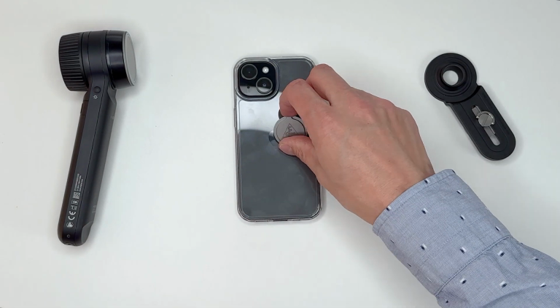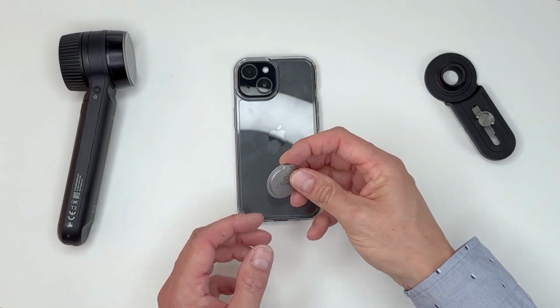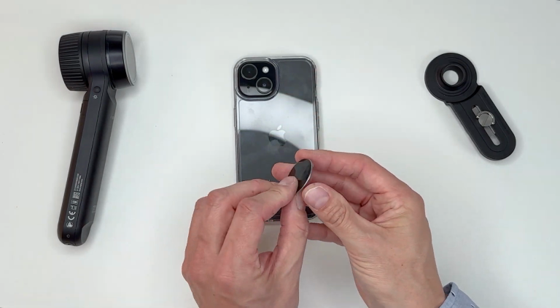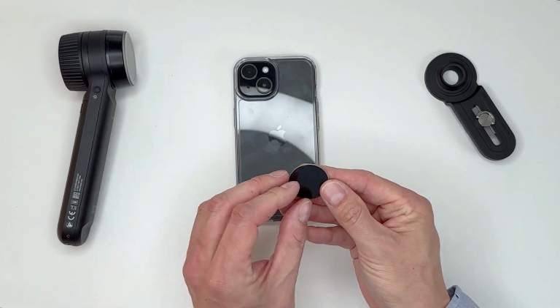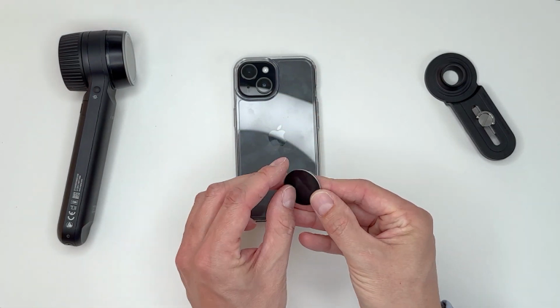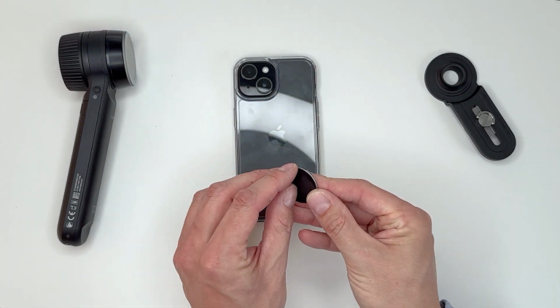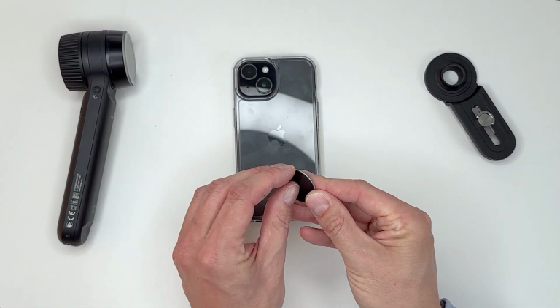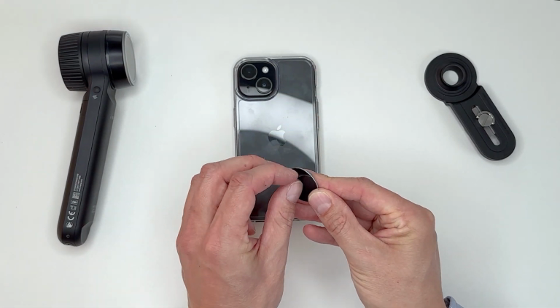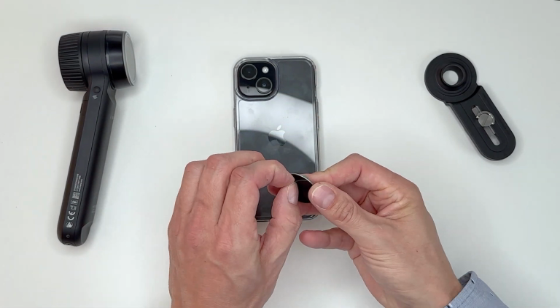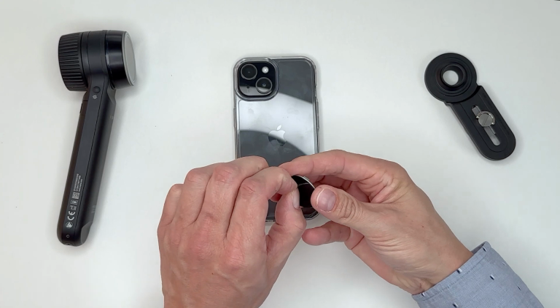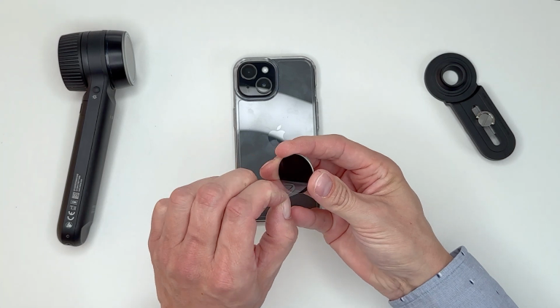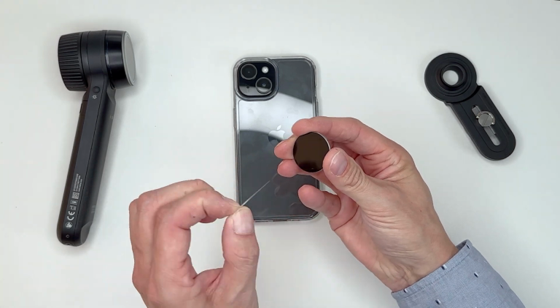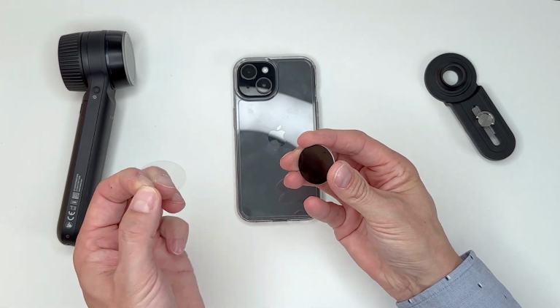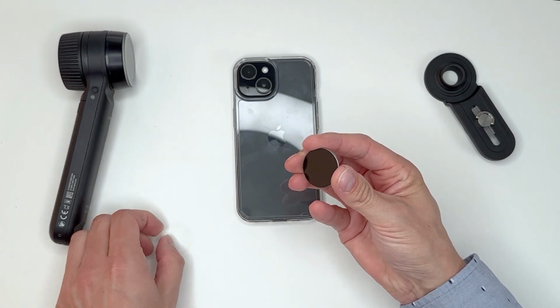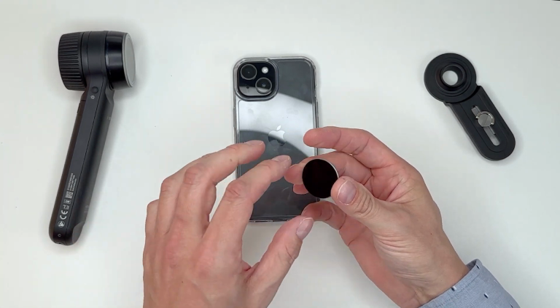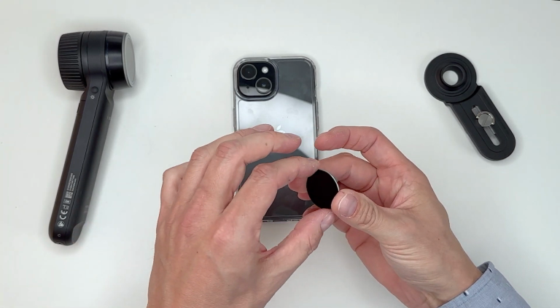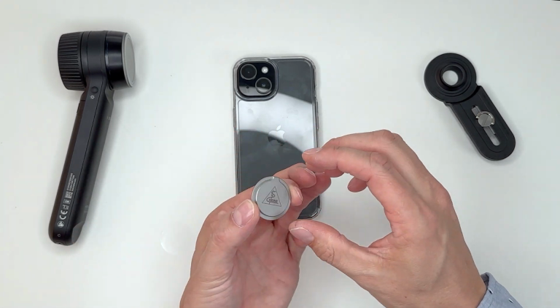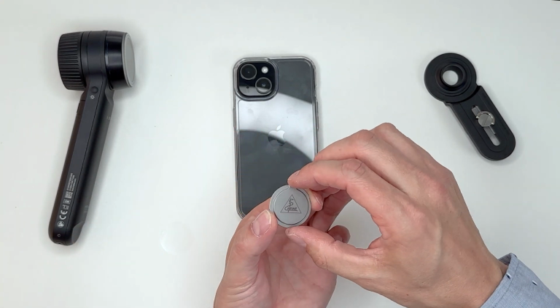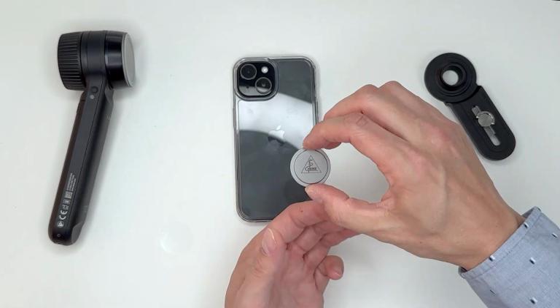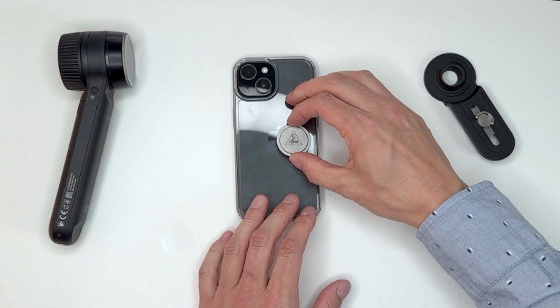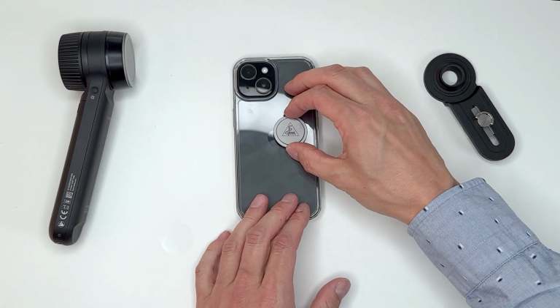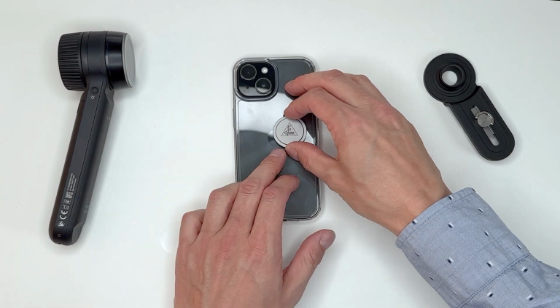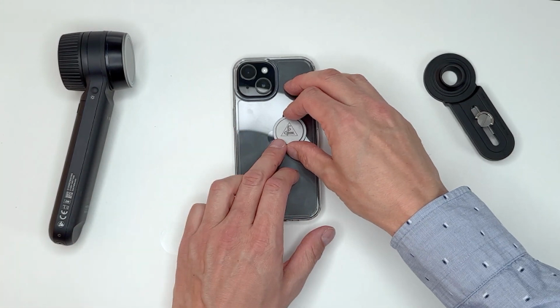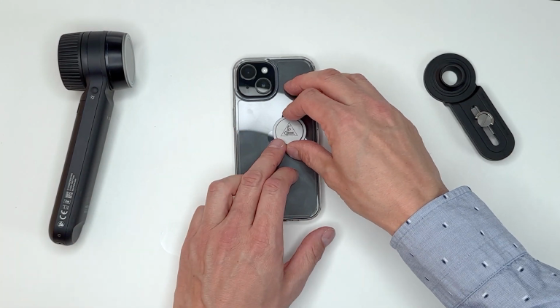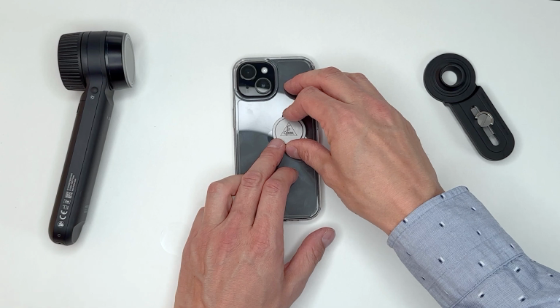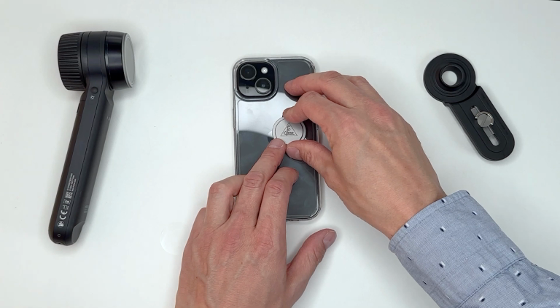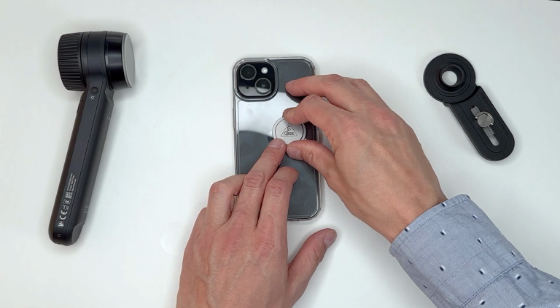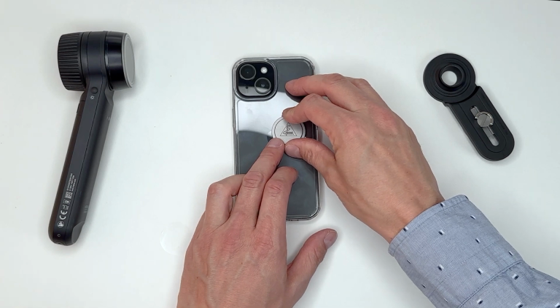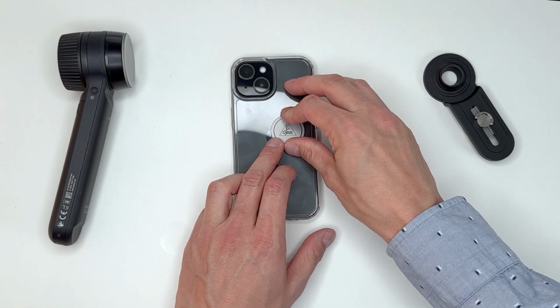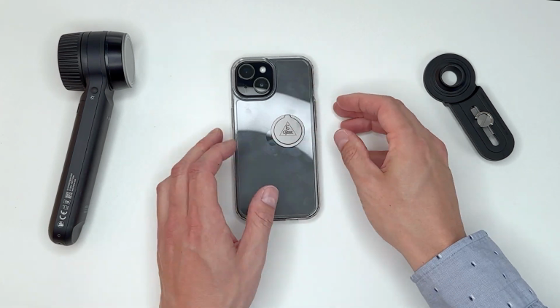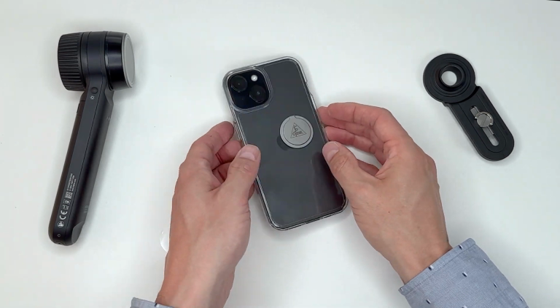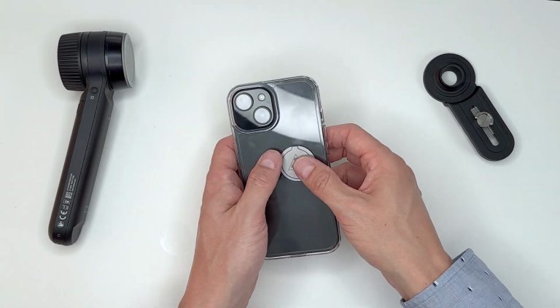Now you can remove the protective film from the fixing button. Attach the fixing button to the phone case and press firmly.